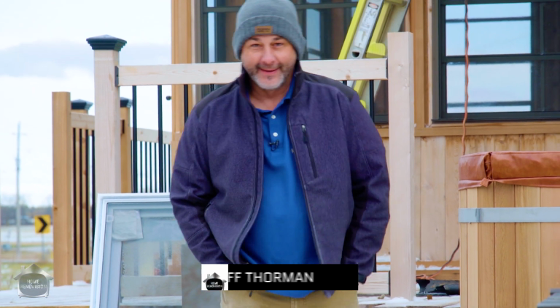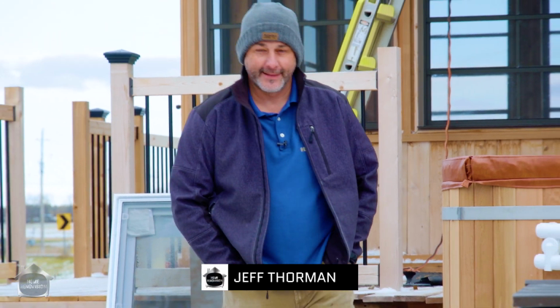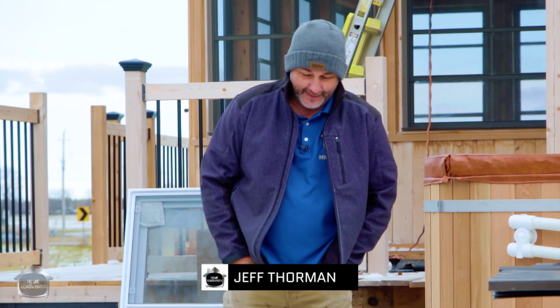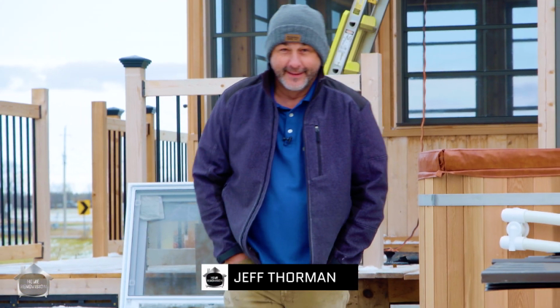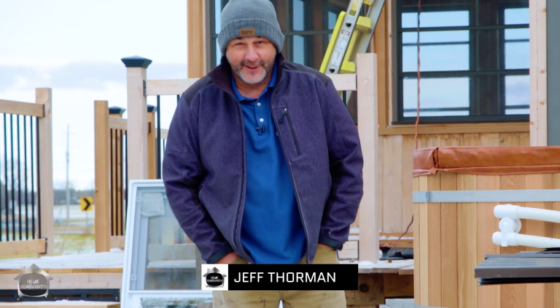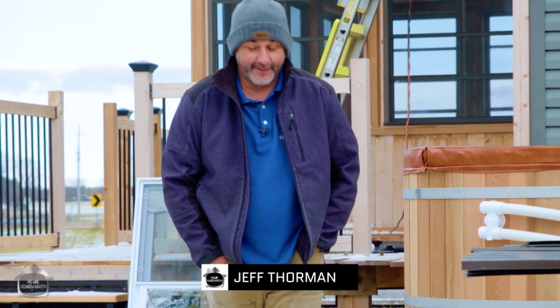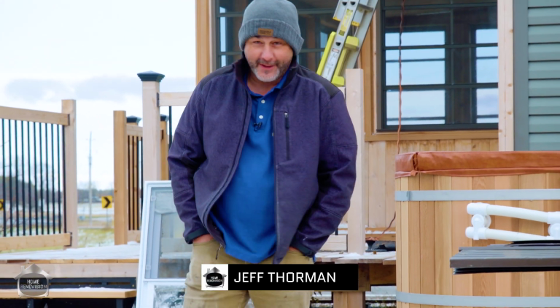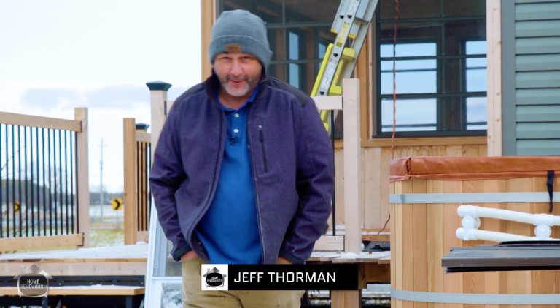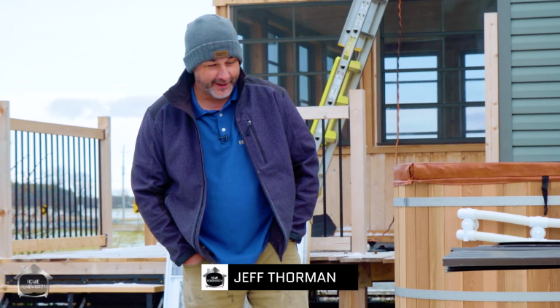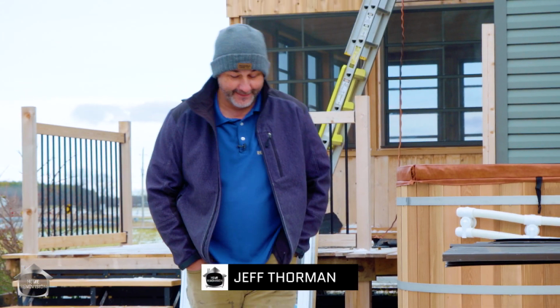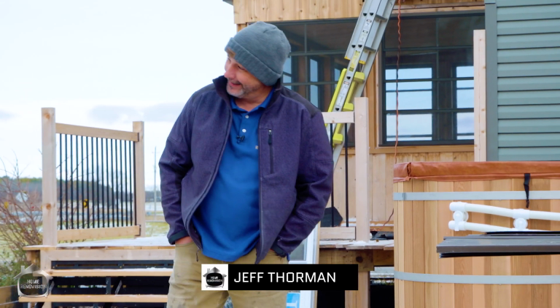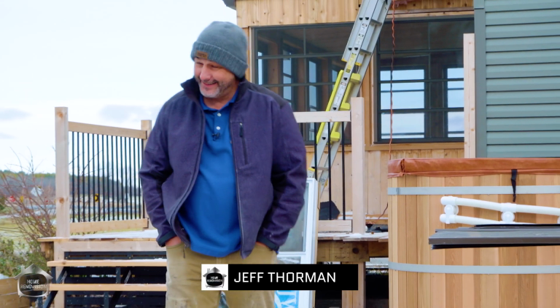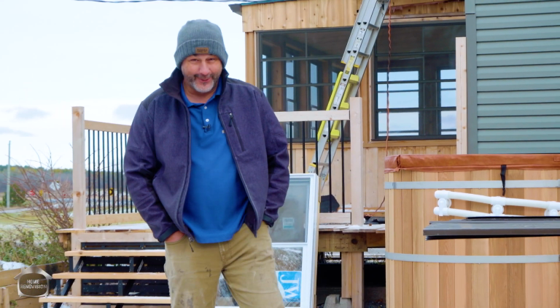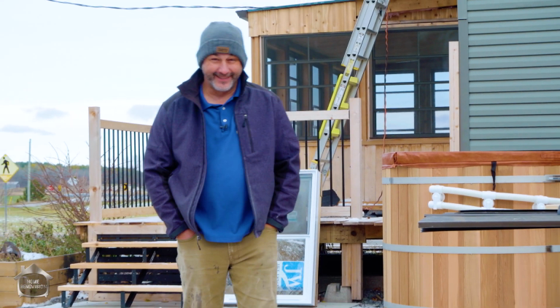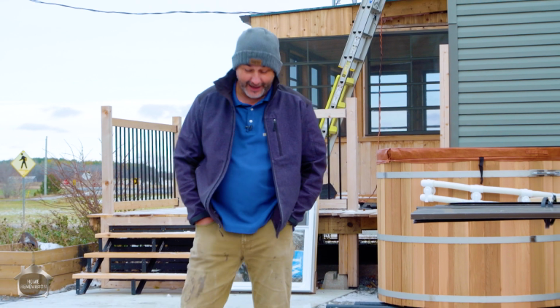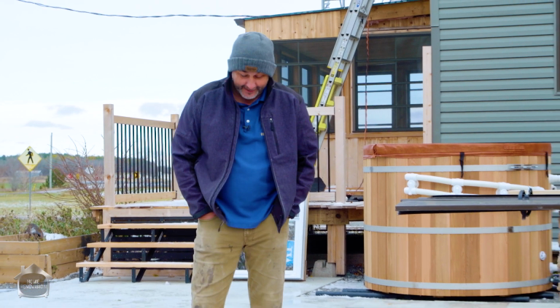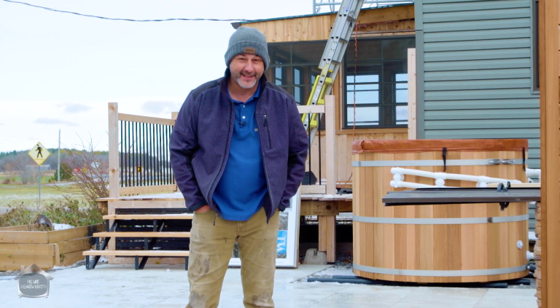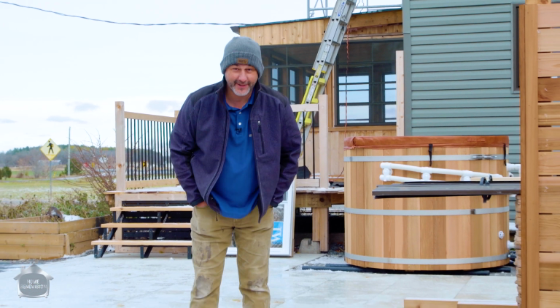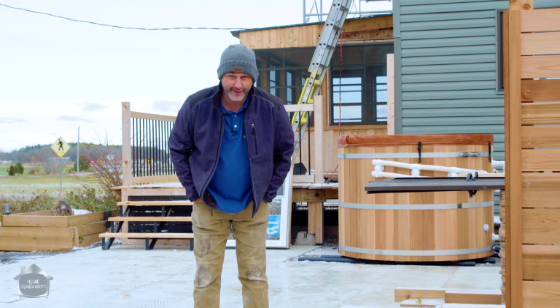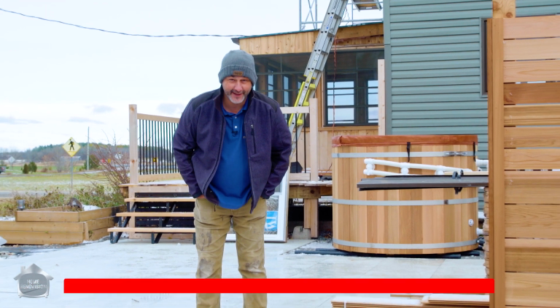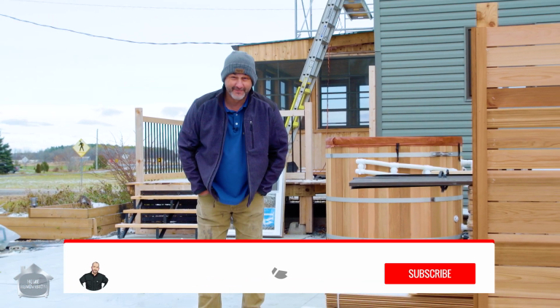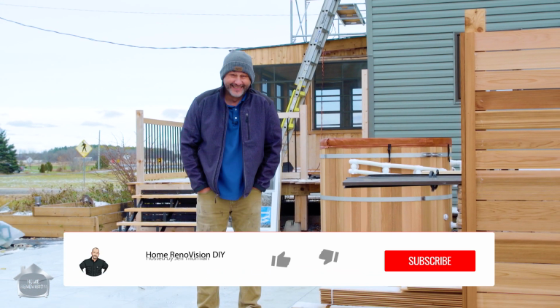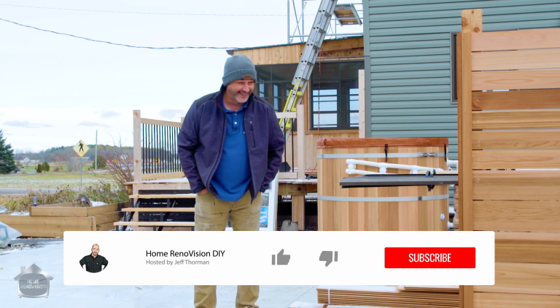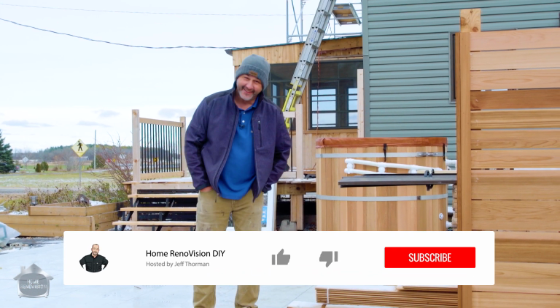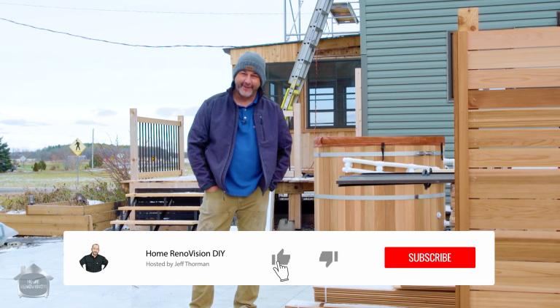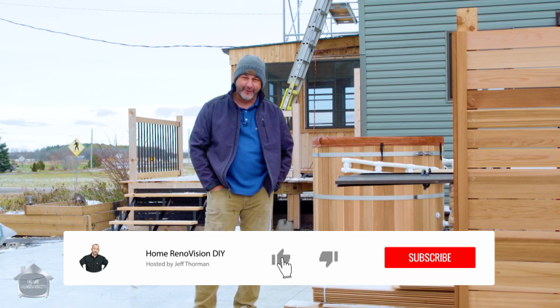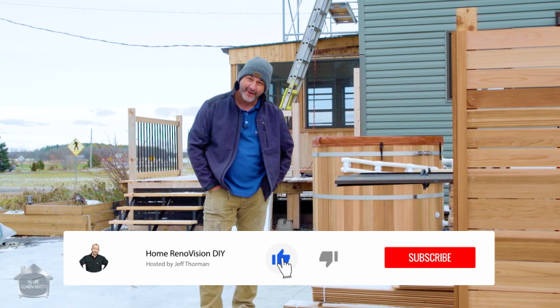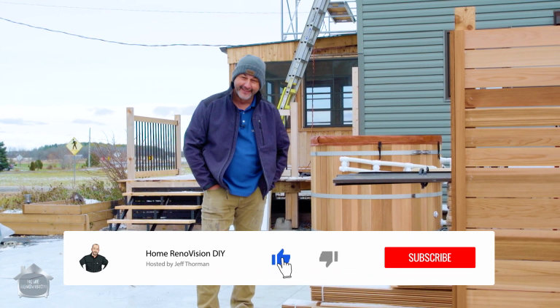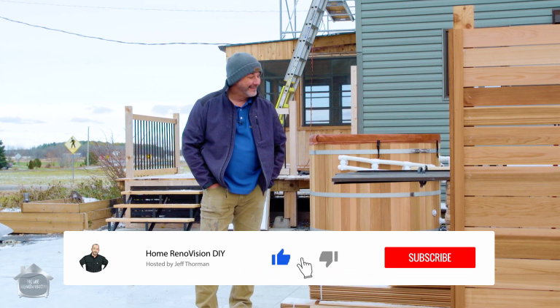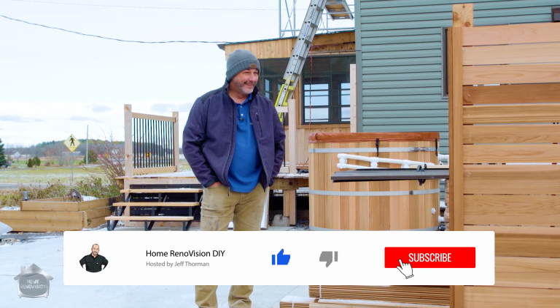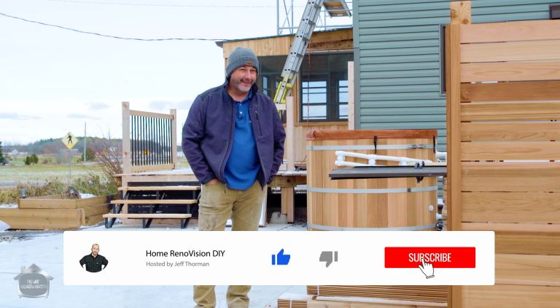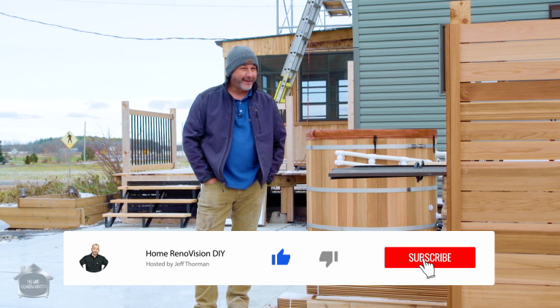Hey guys, Jeff here. Welcome to my renovation. Last night we actually got a freak ice storm — a lot of fun. Freezing rain. Gotta love Canada.